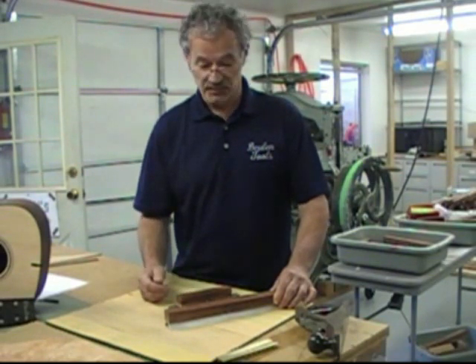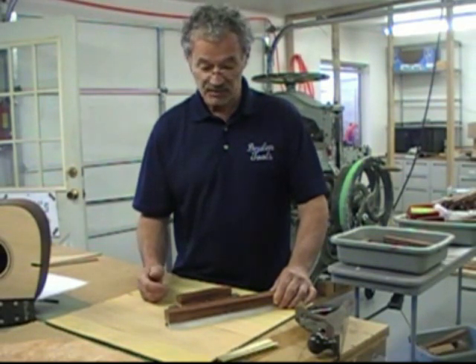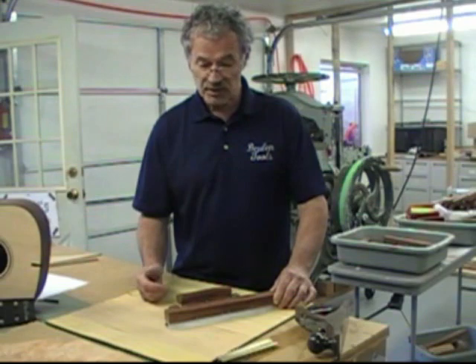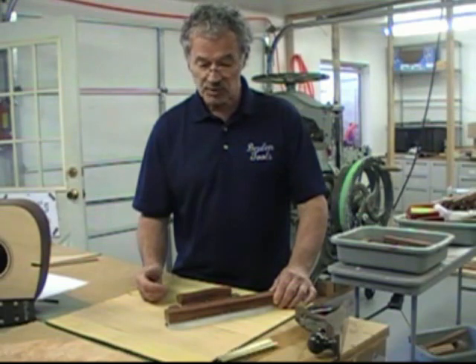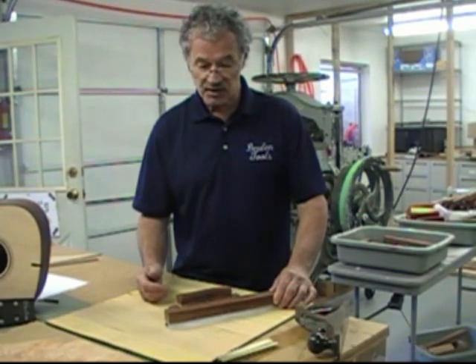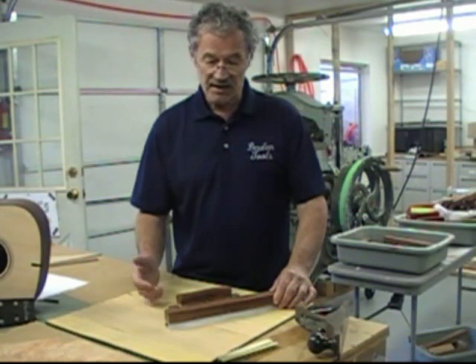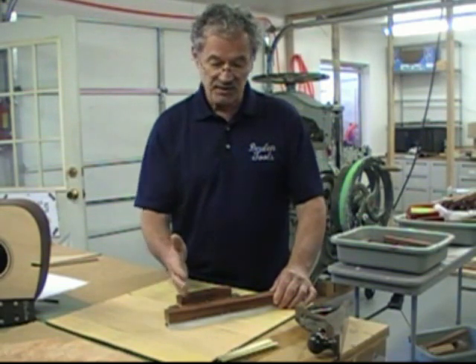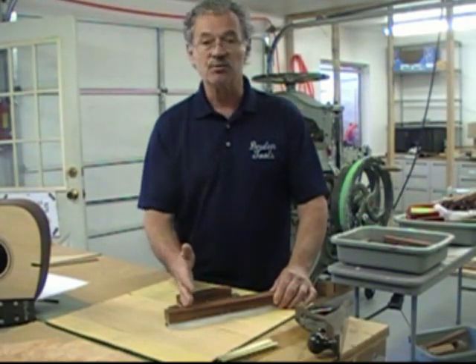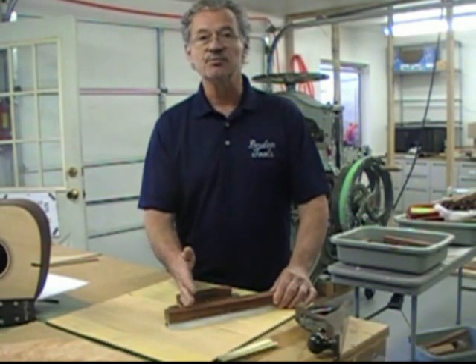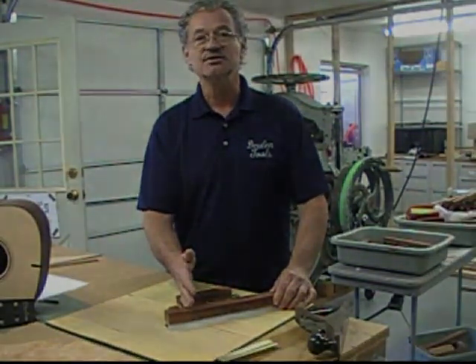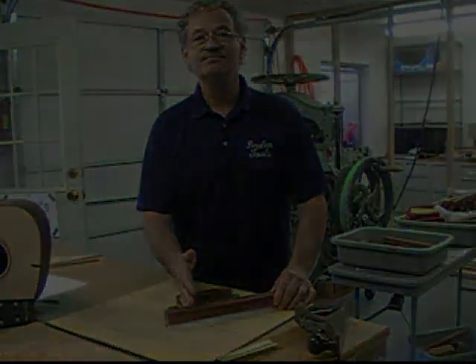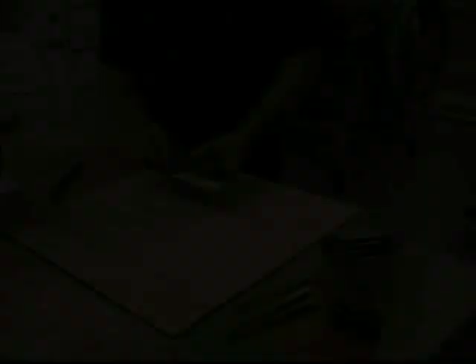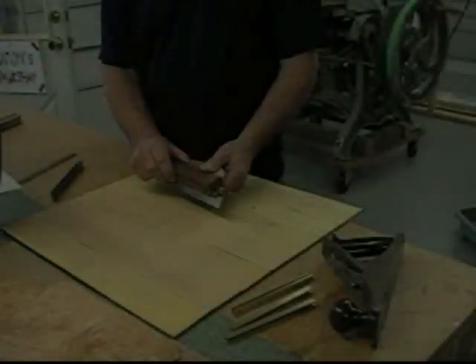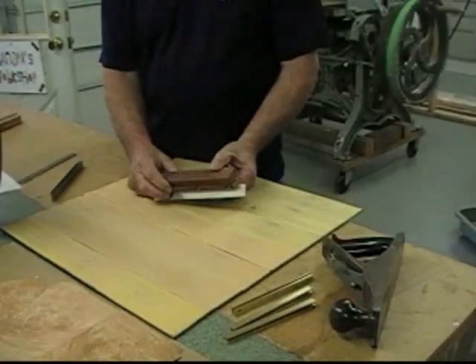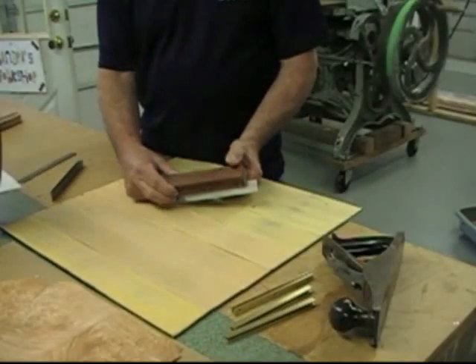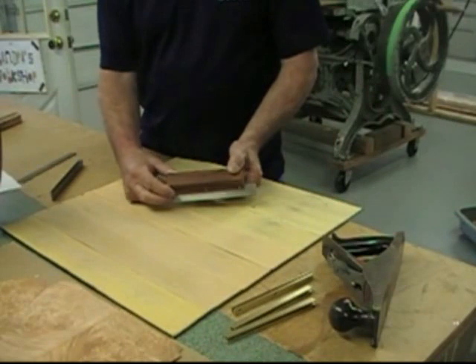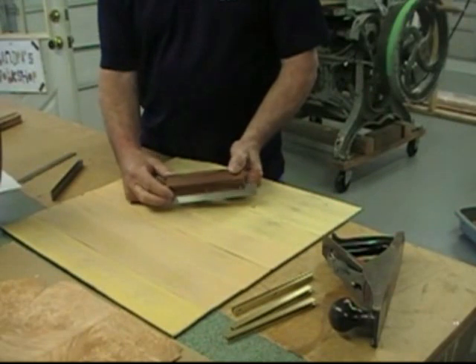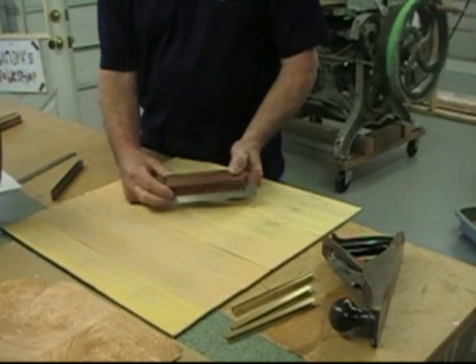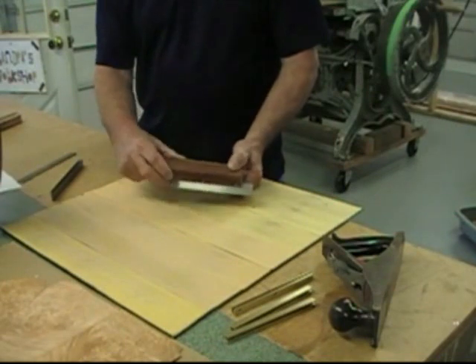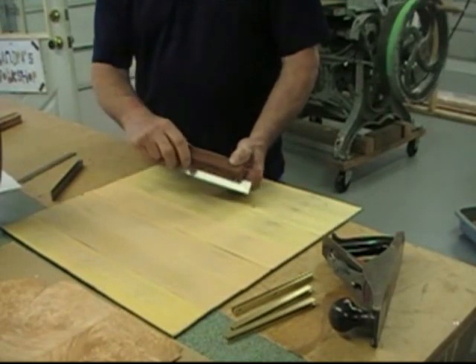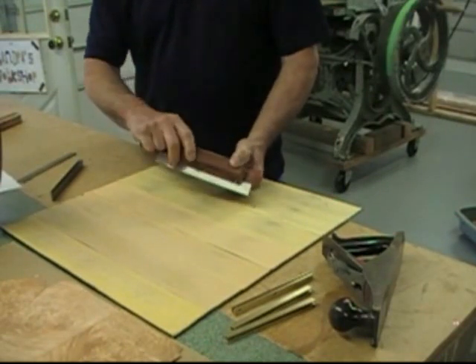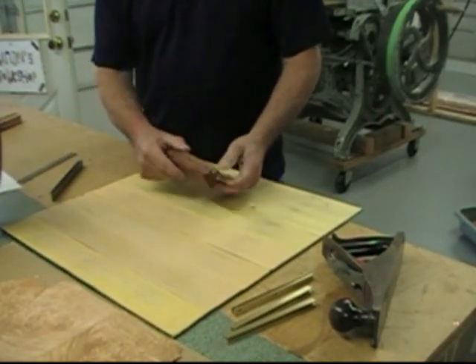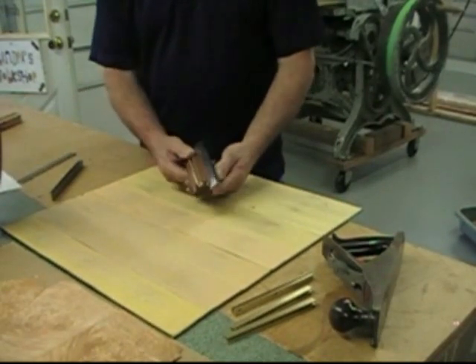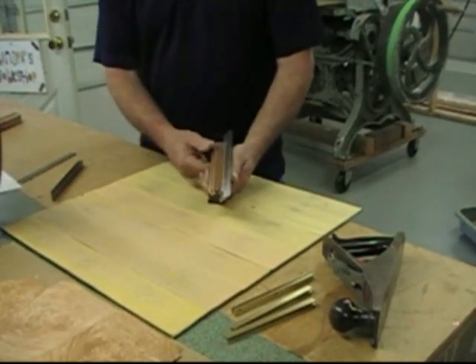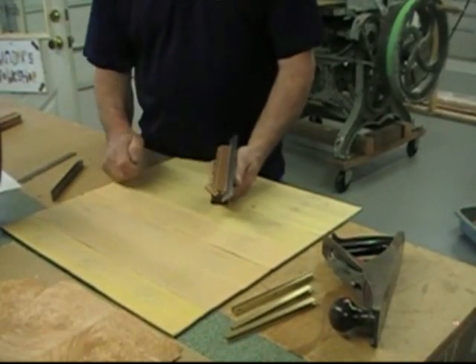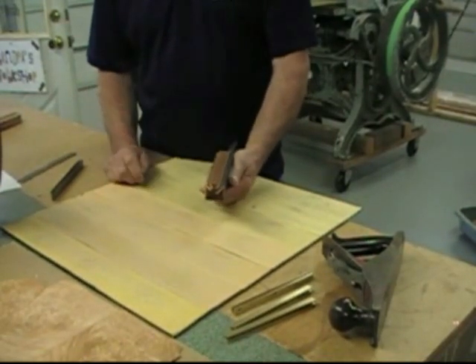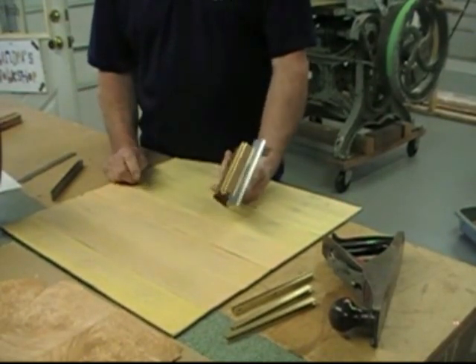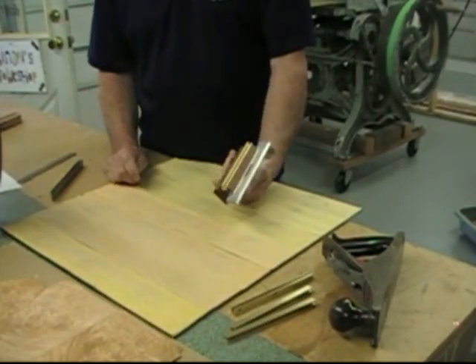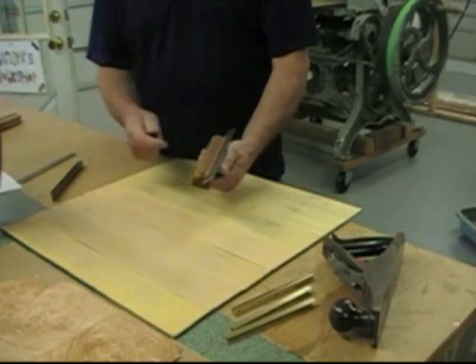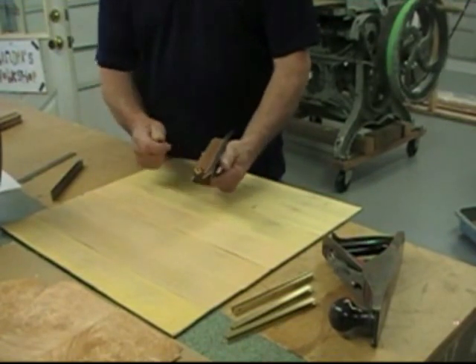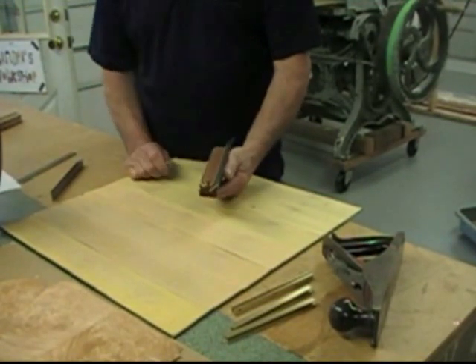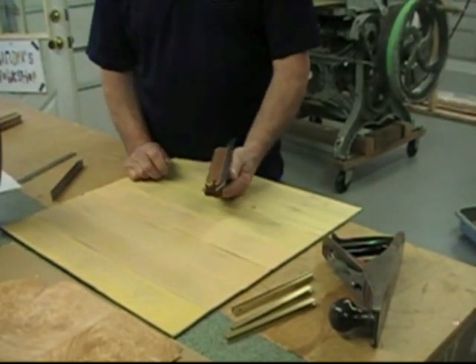I'm a fifth generation woodworker and I bring this to my woodworking brothers. I'm here to demonstrate today for you how ridiculously easy it is to sharpen your joiner planer knives using this very simple tool.